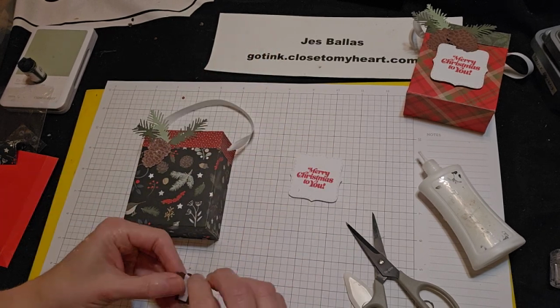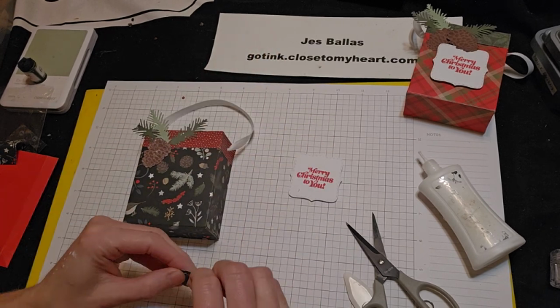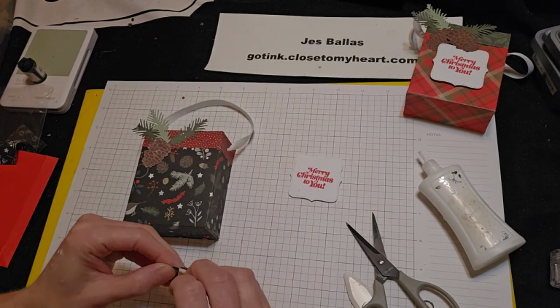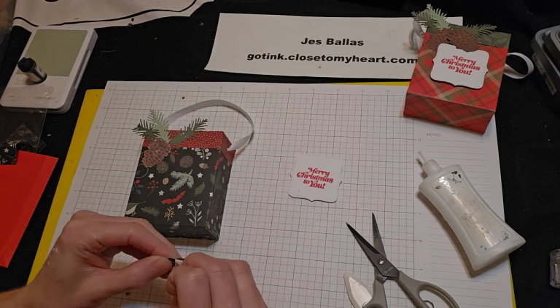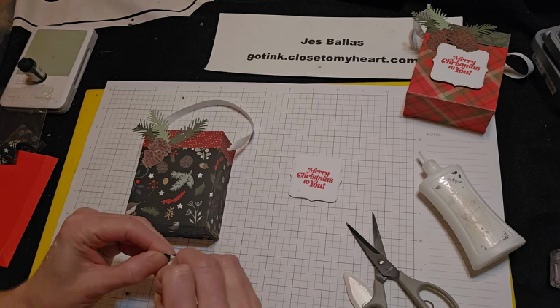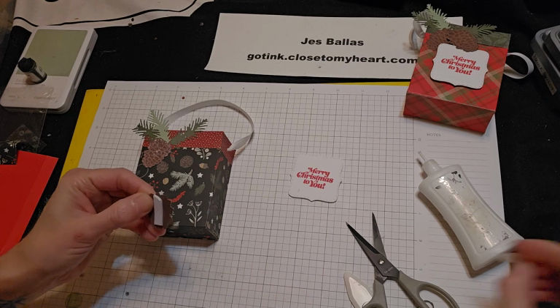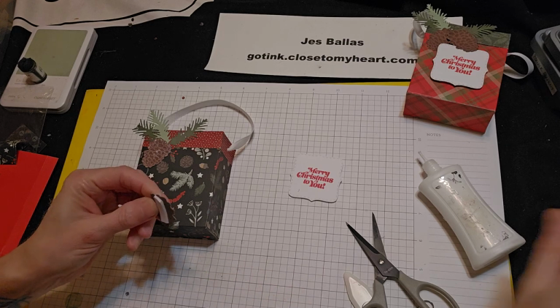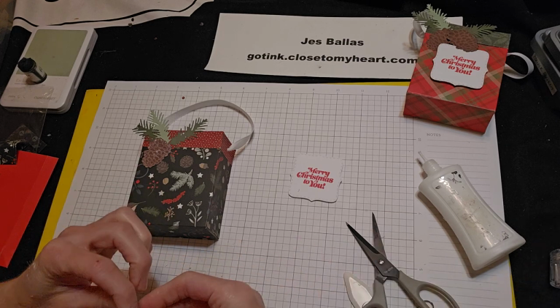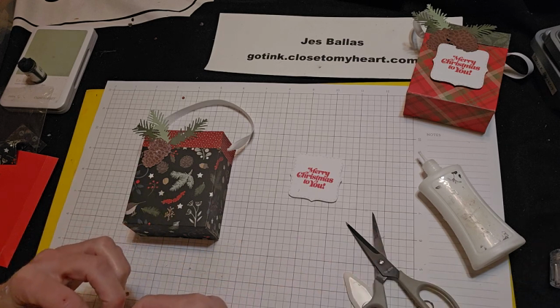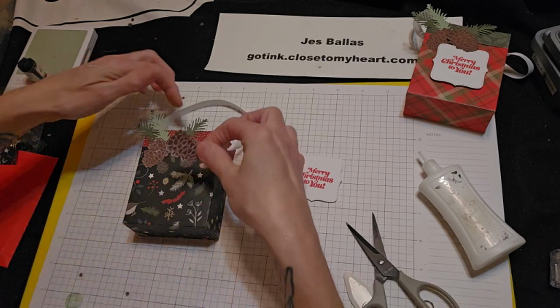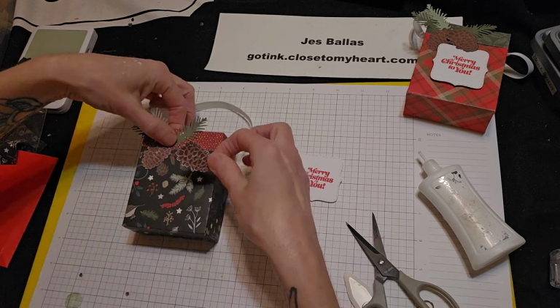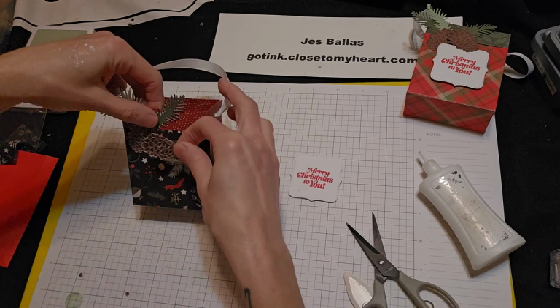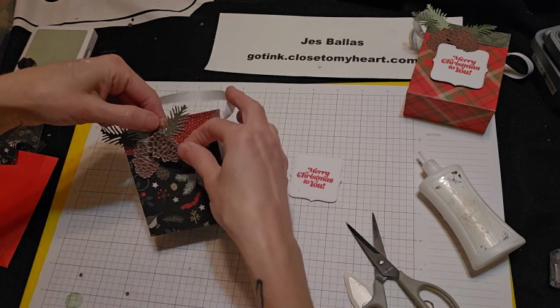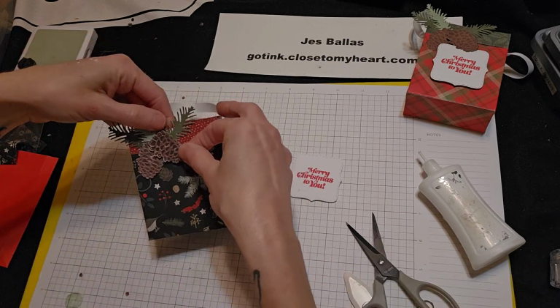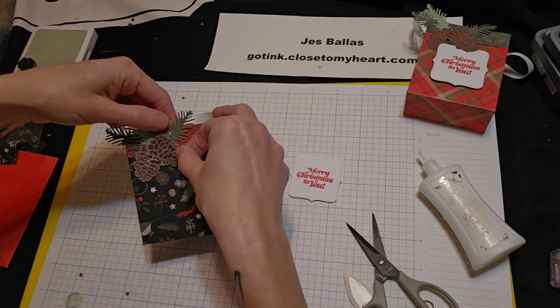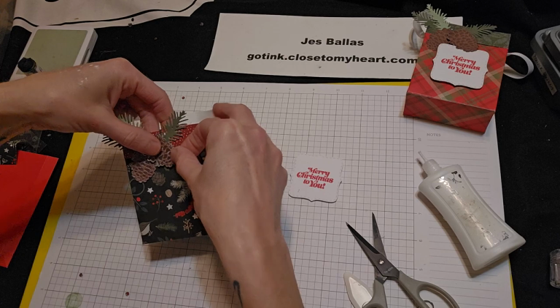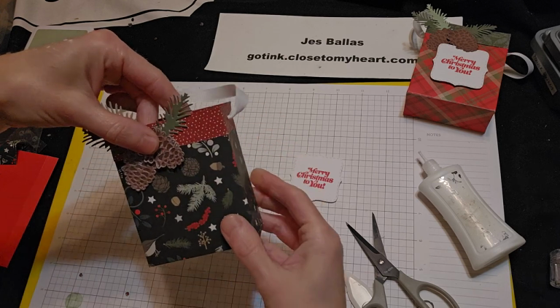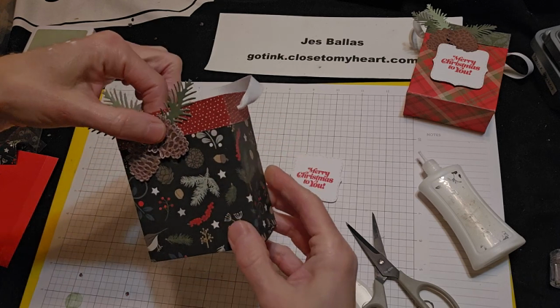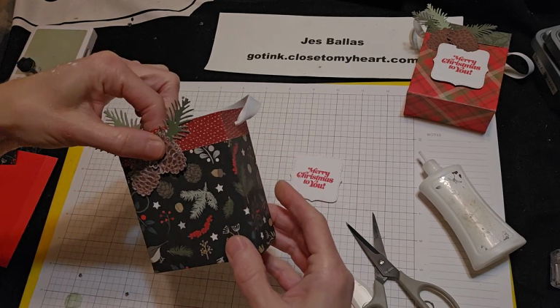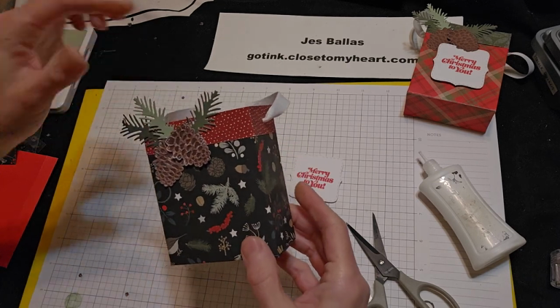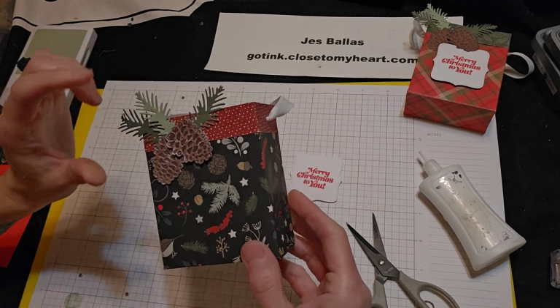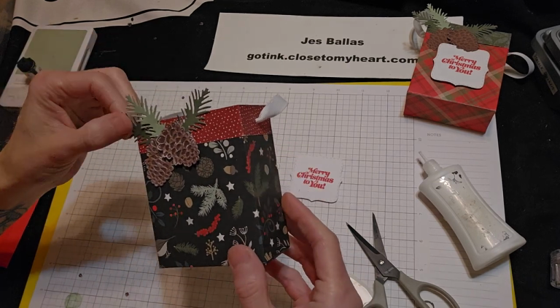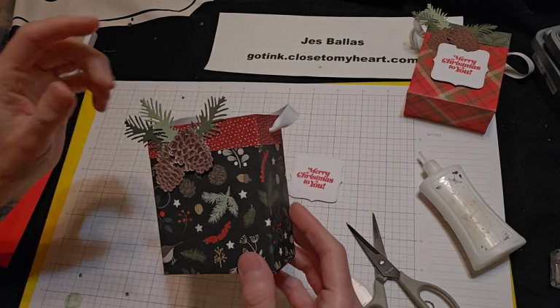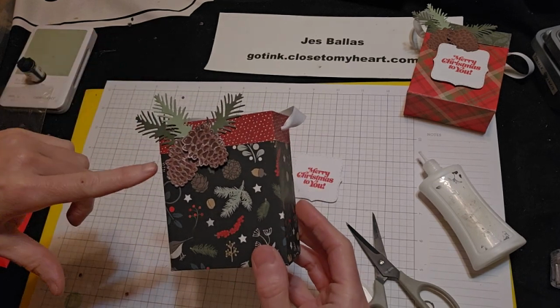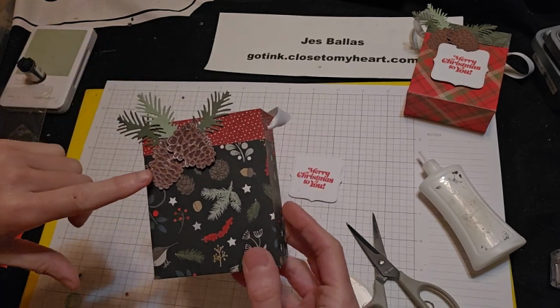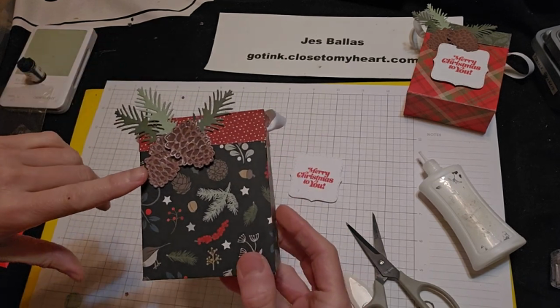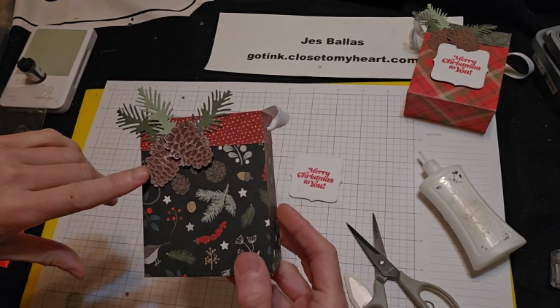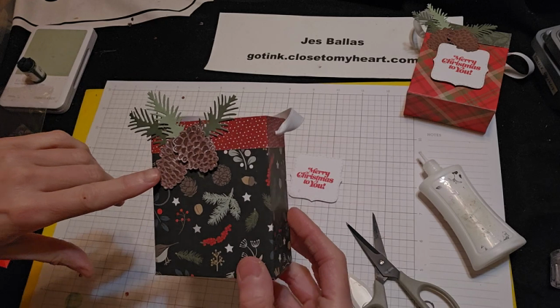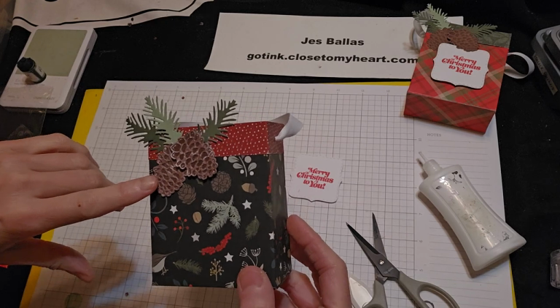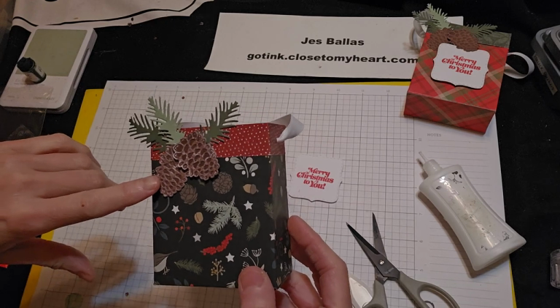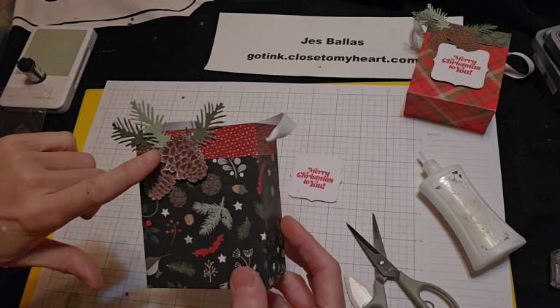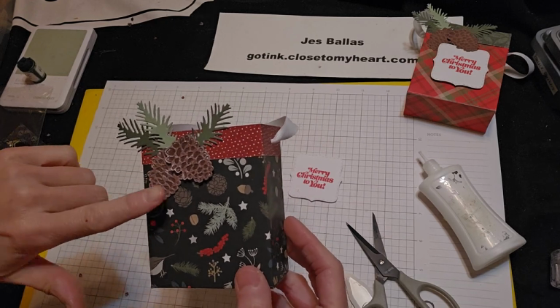And then the pine cone on the foam tape, we'll layer that facing this way. And this is a good way — so if you make any mistake and you want to cover something up, you can just overlap.